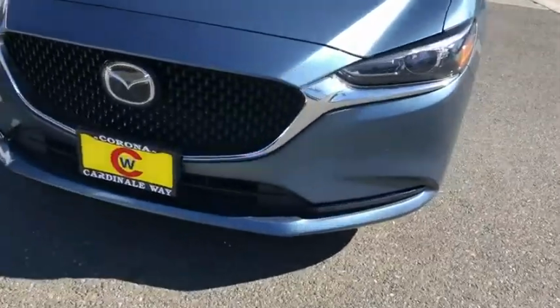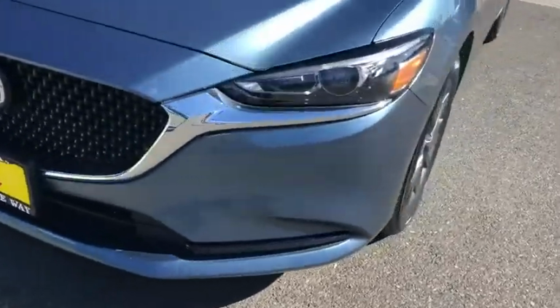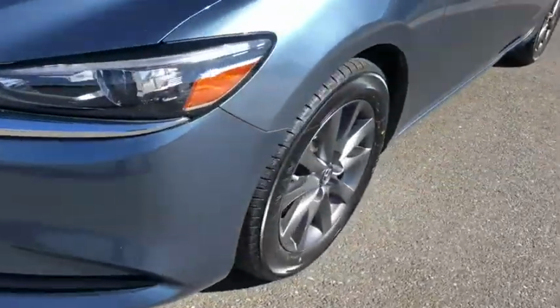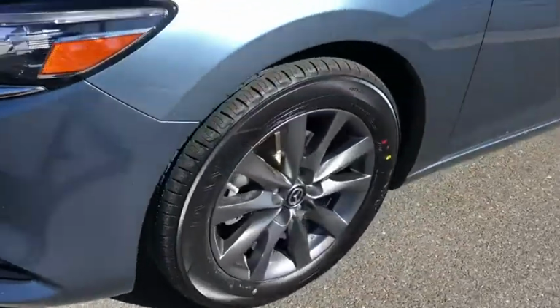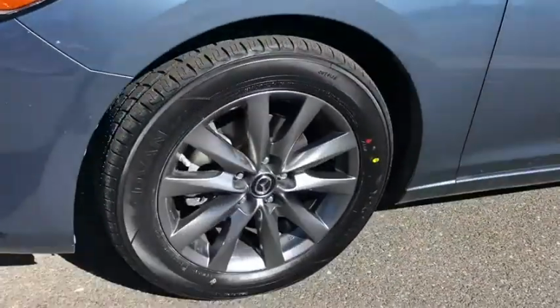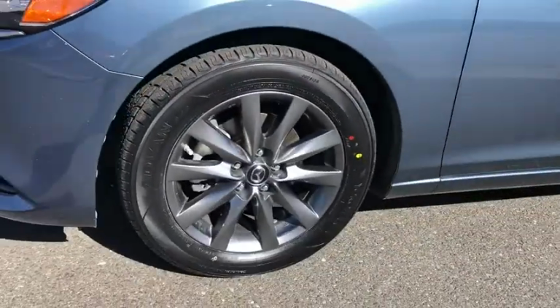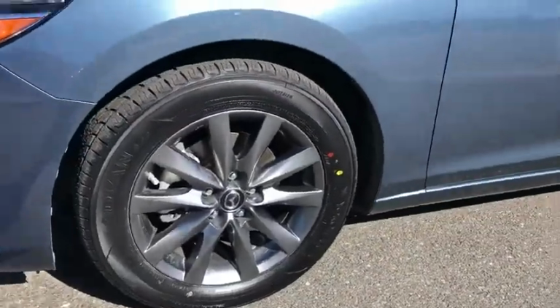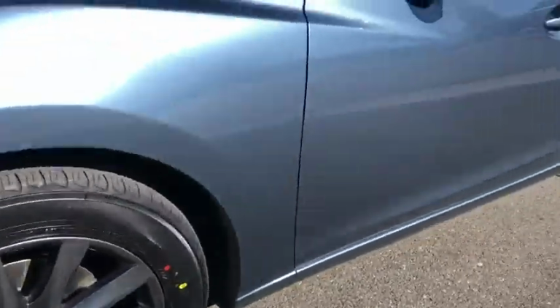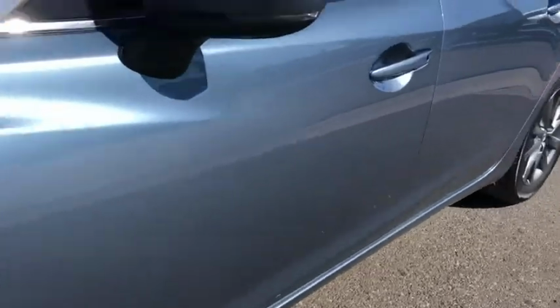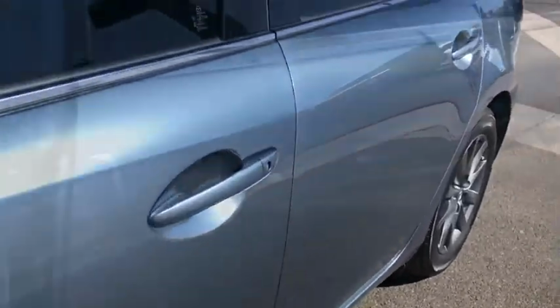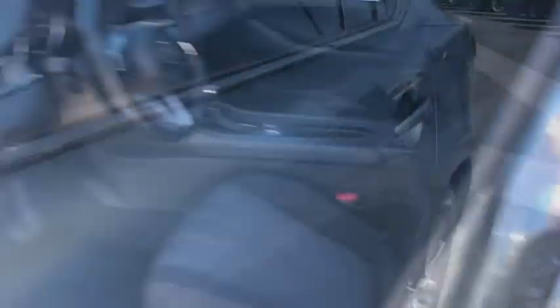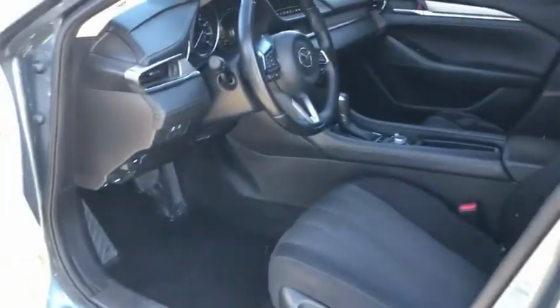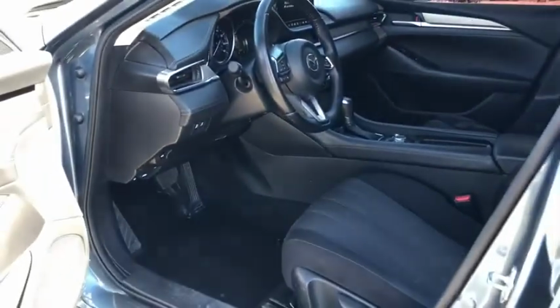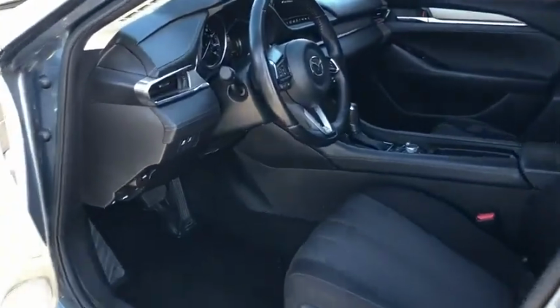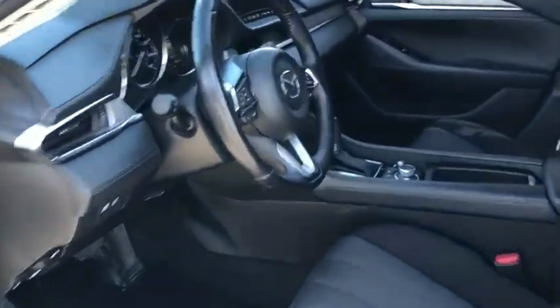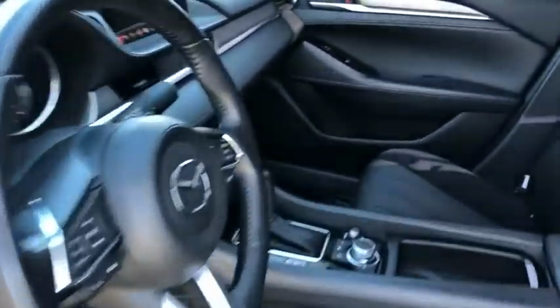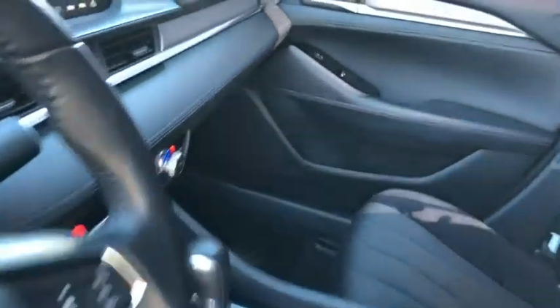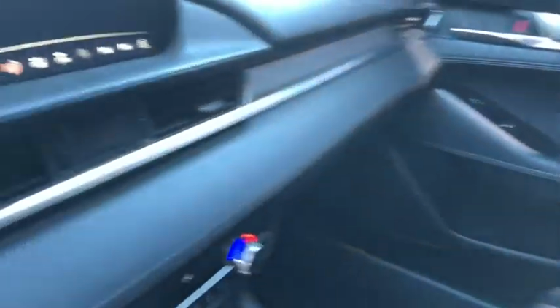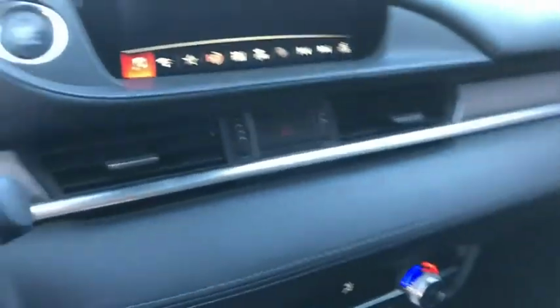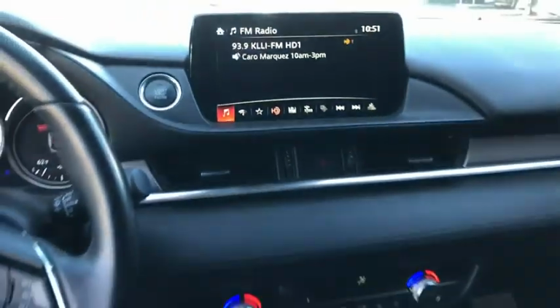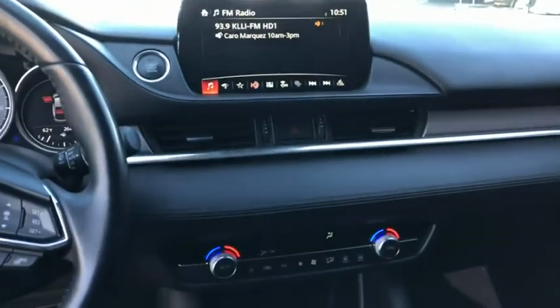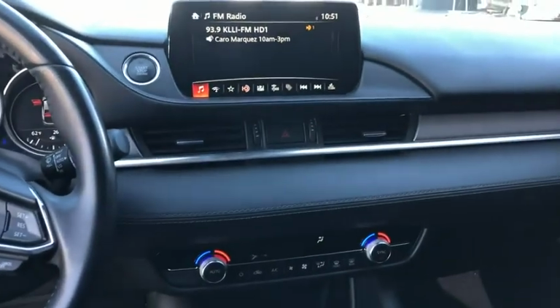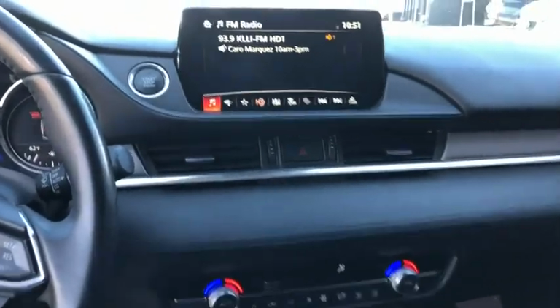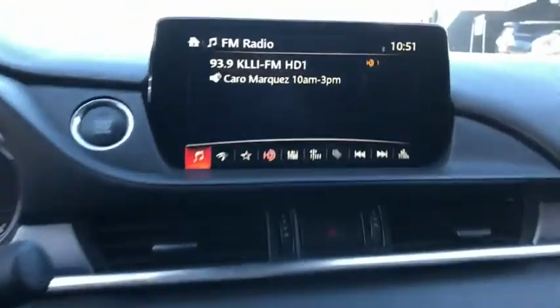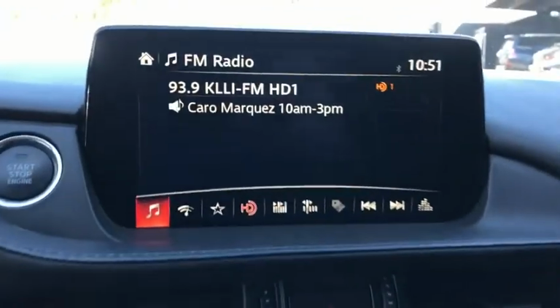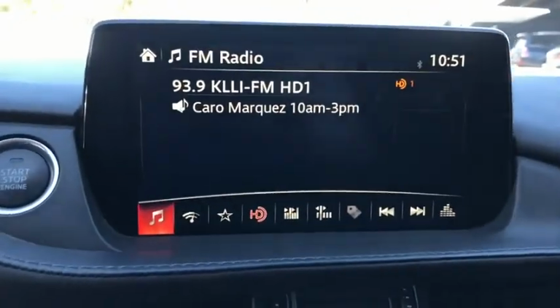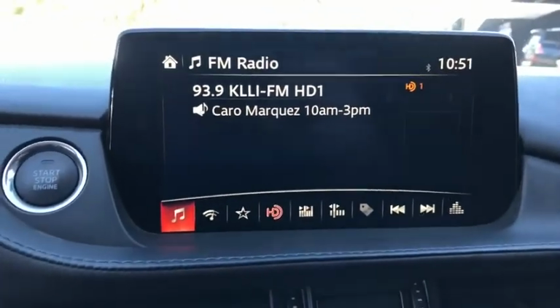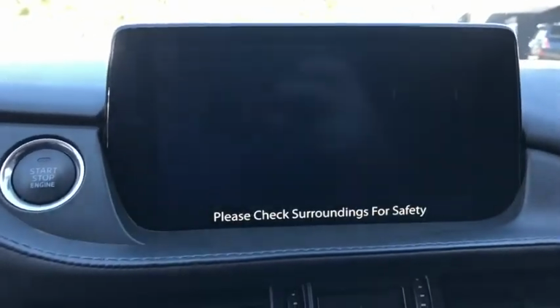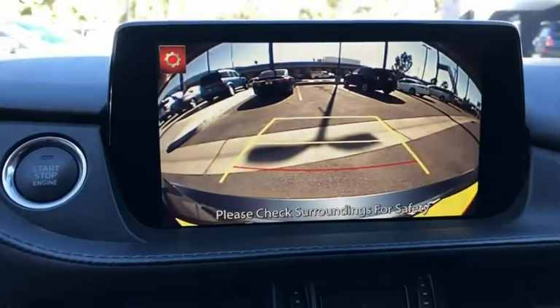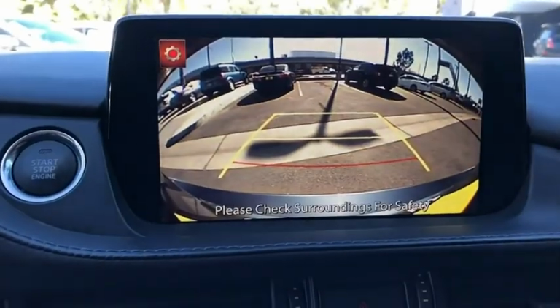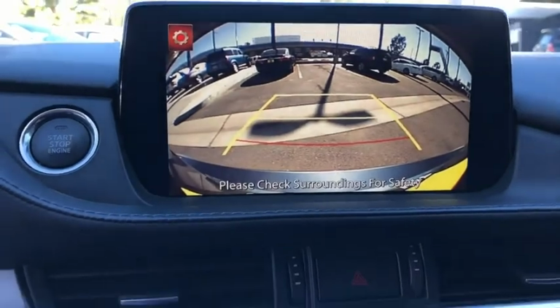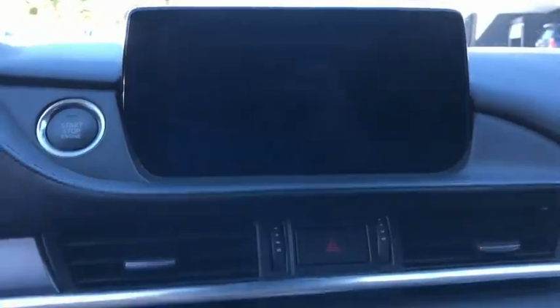Traction control, dual airbags, power steering, four-wheel disc brakes, center armrest, rear window defroster, power windows, electronic stability control, trip computer, panic alarm, brake assist, tachometer.